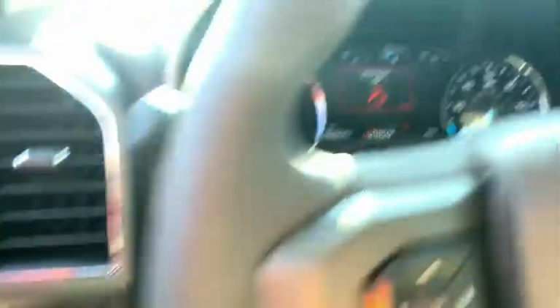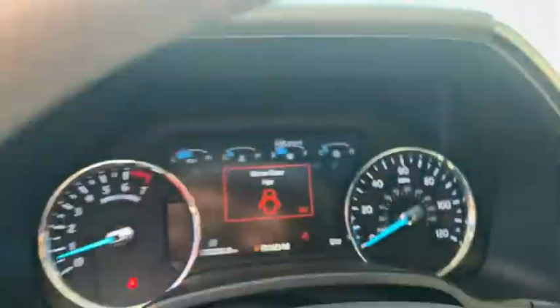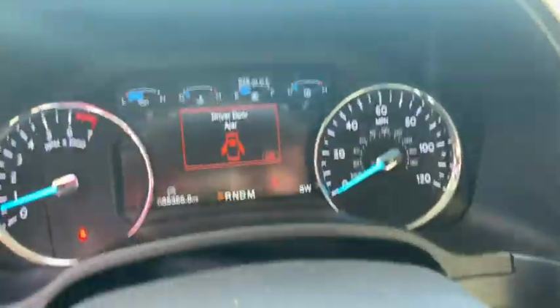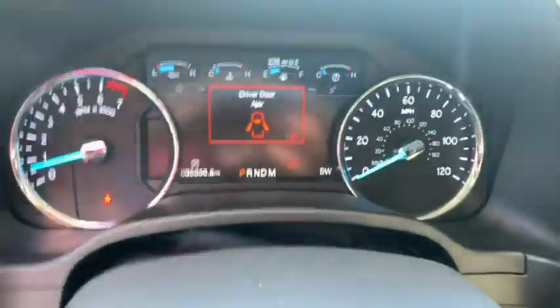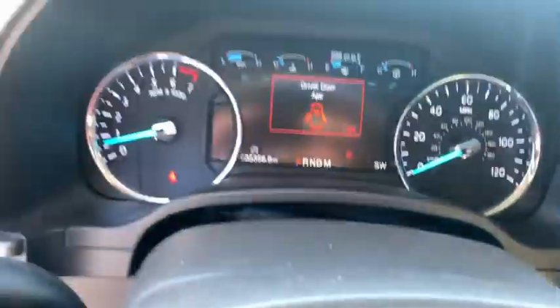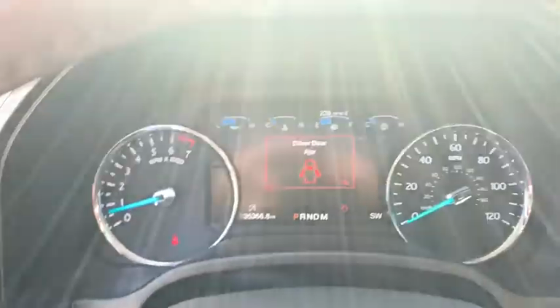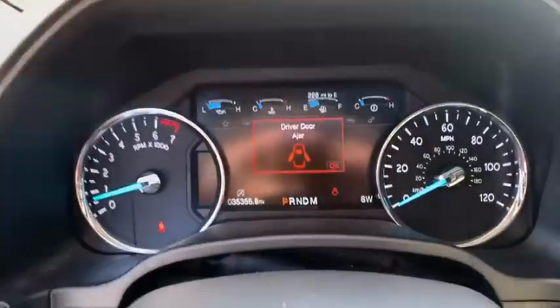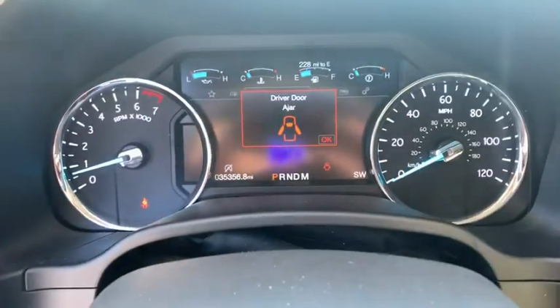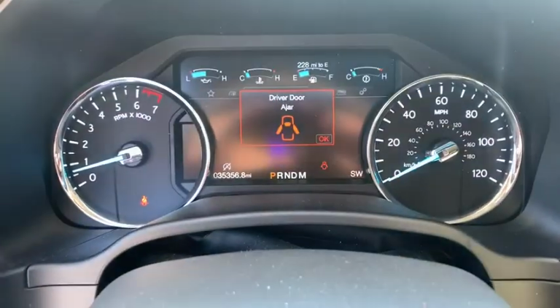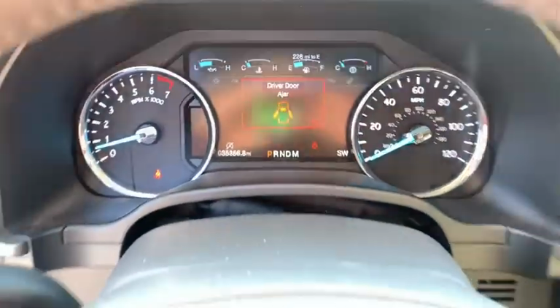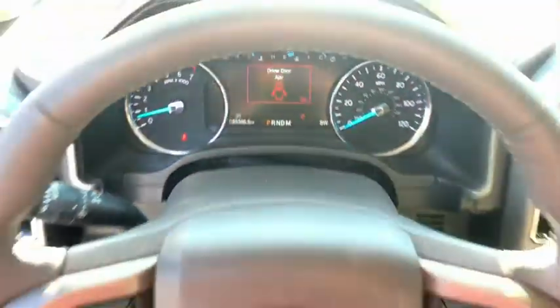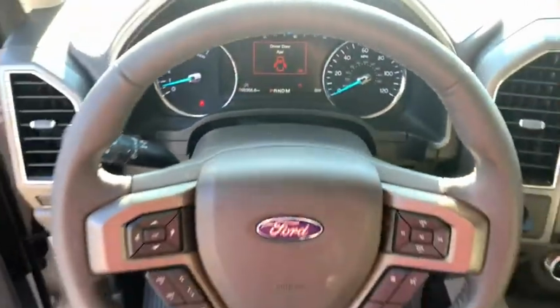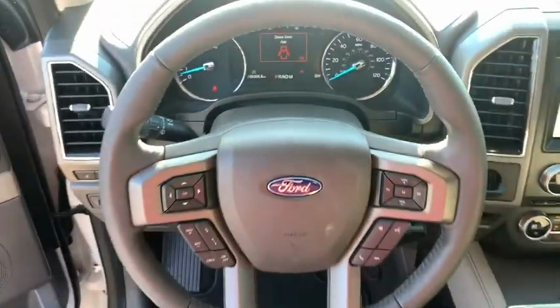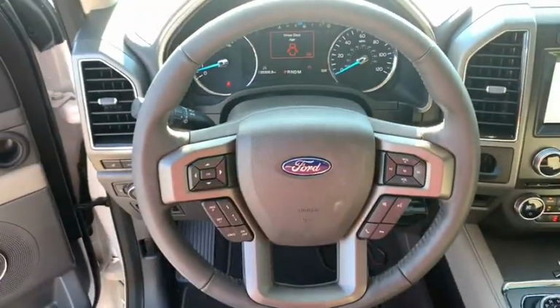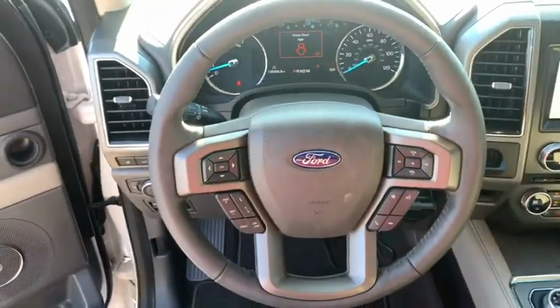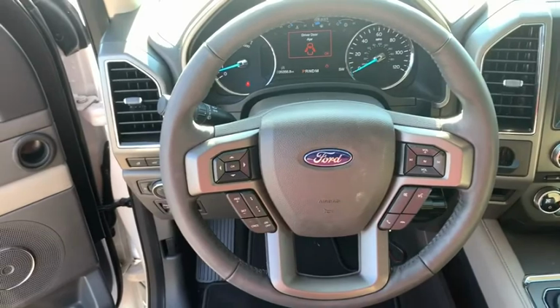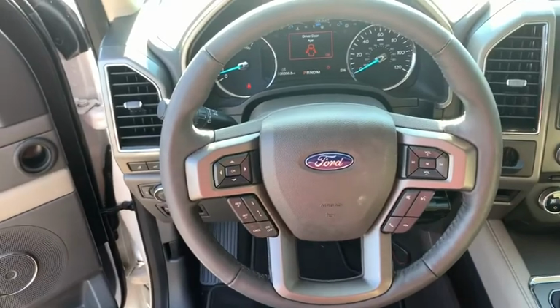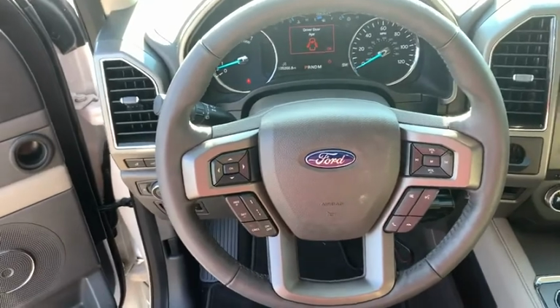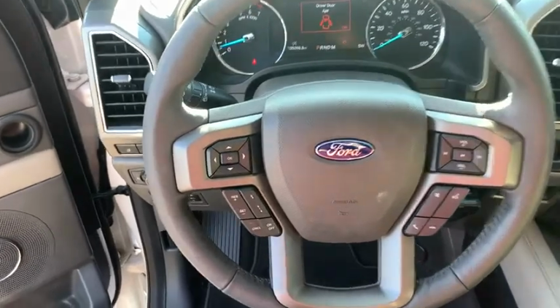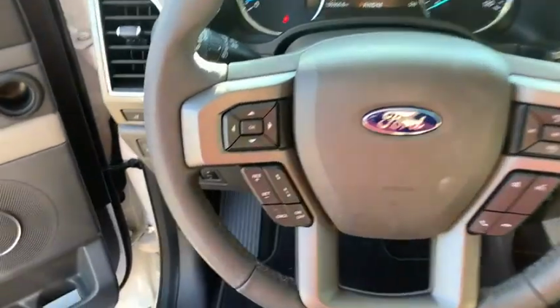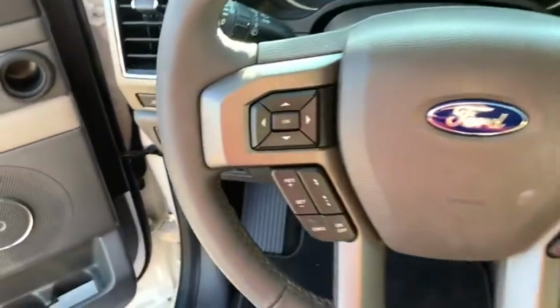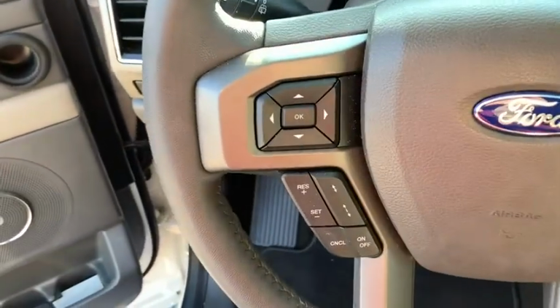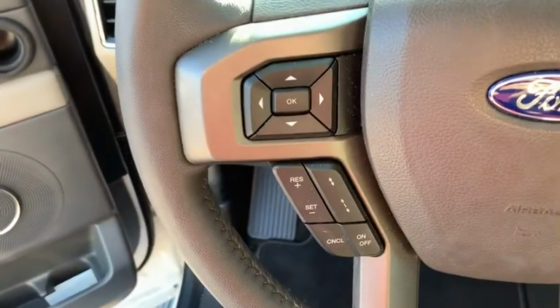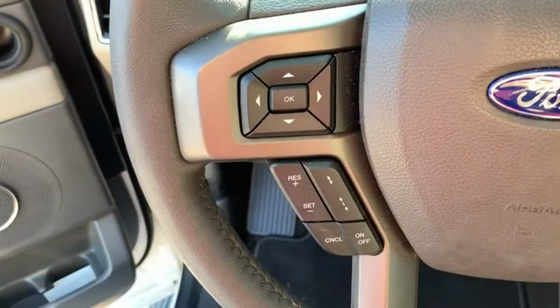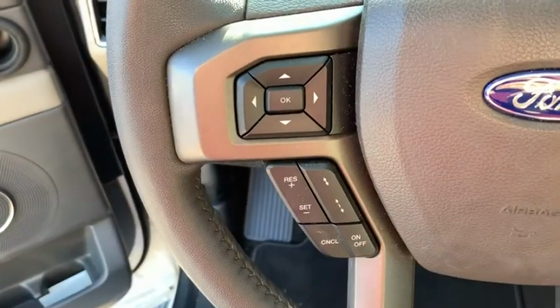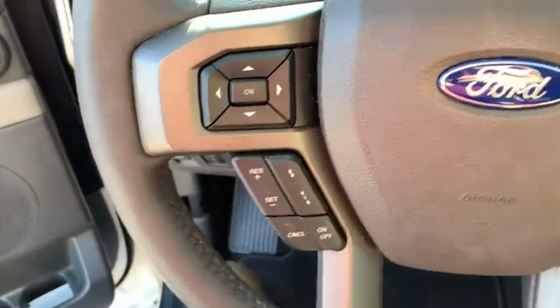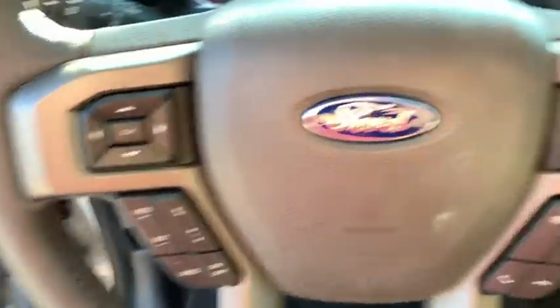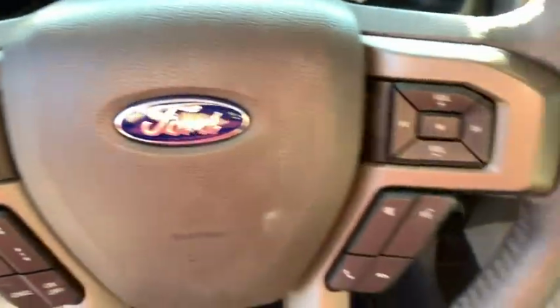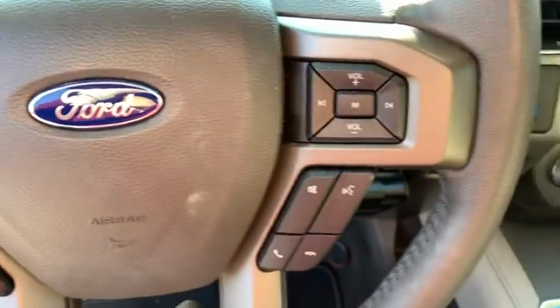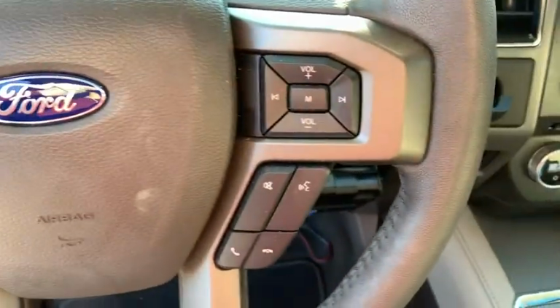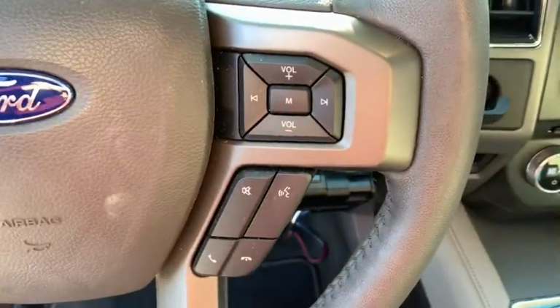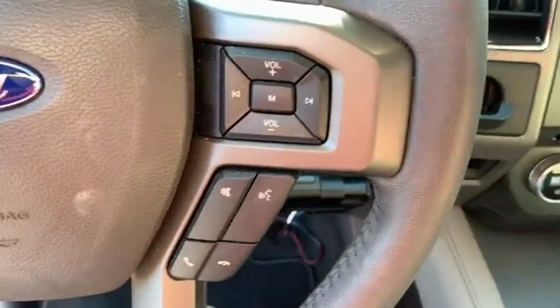Power windows, compass, fog lights, heated steering wheel, CD player, trip computer, brake assist, Sirius satellite radio, remote keyless entry.